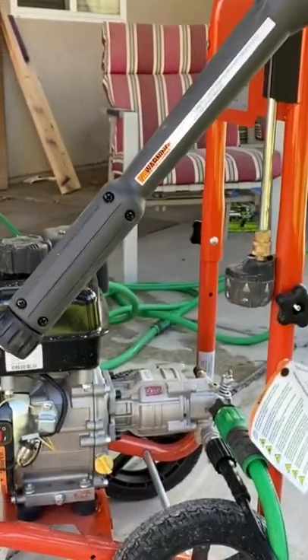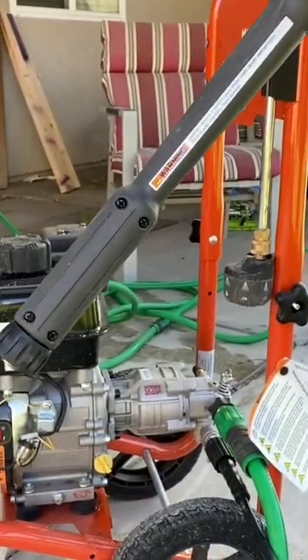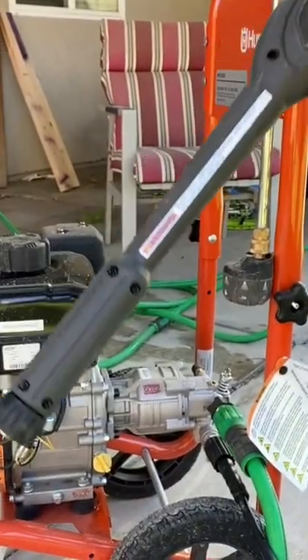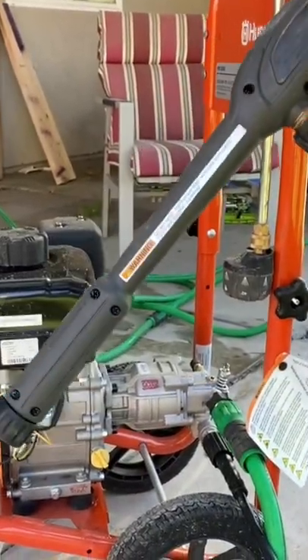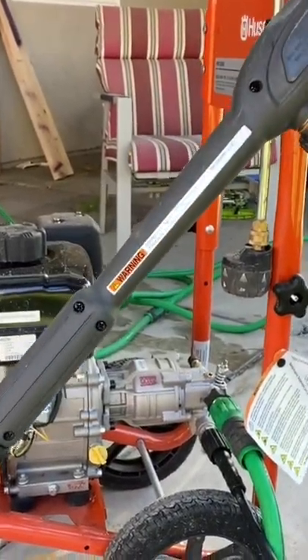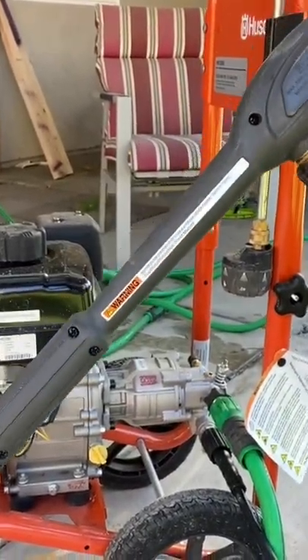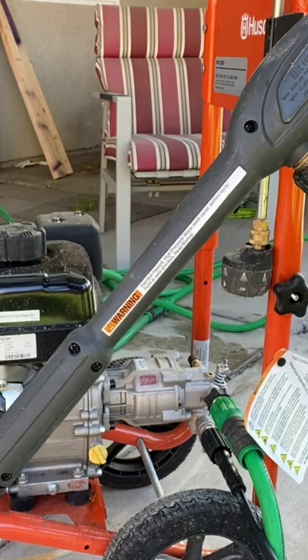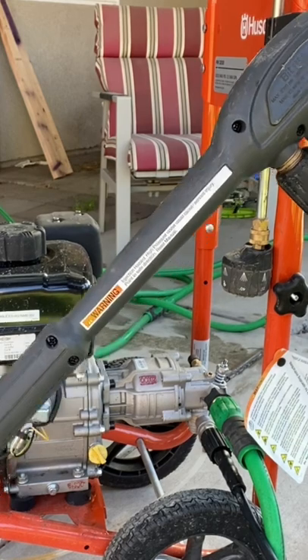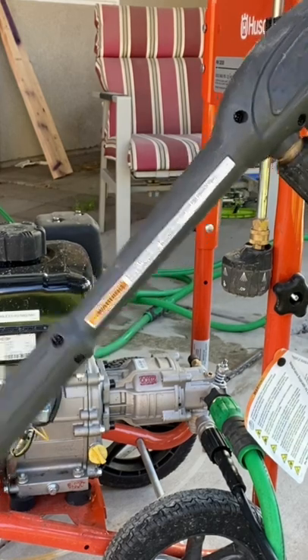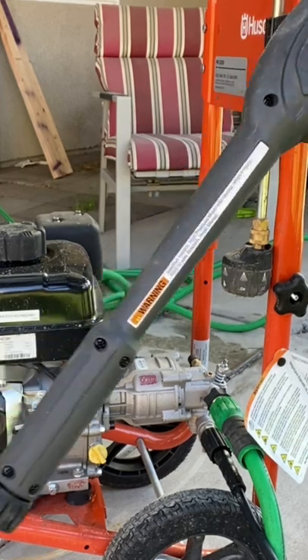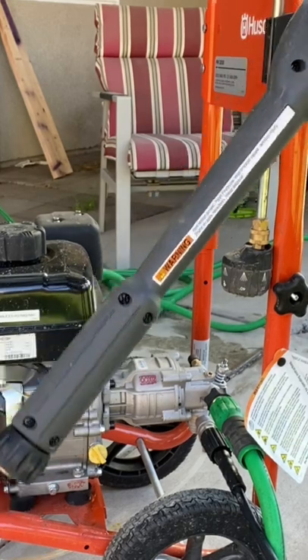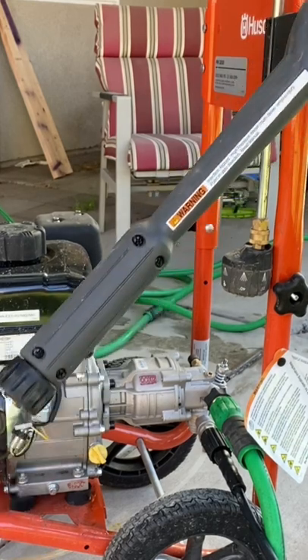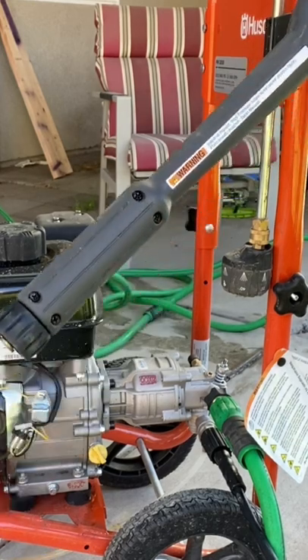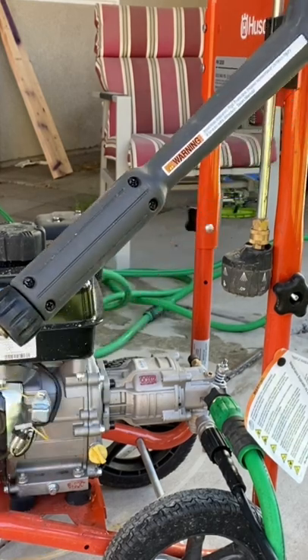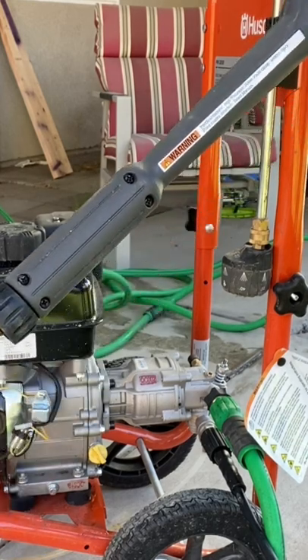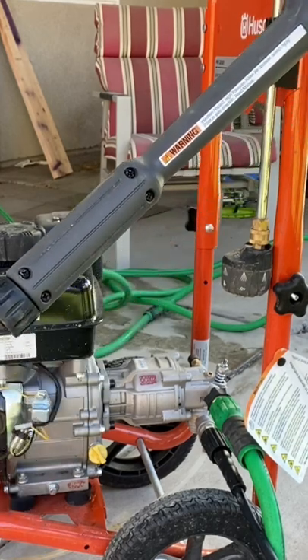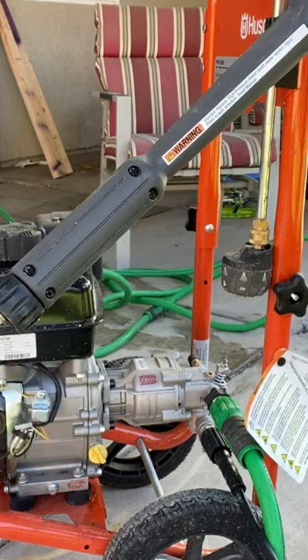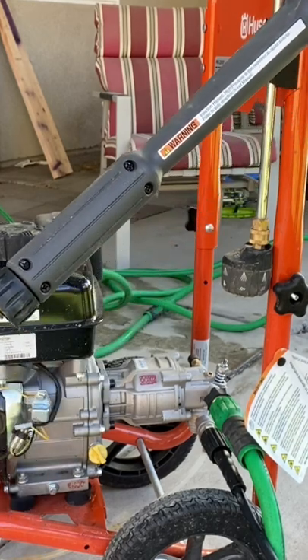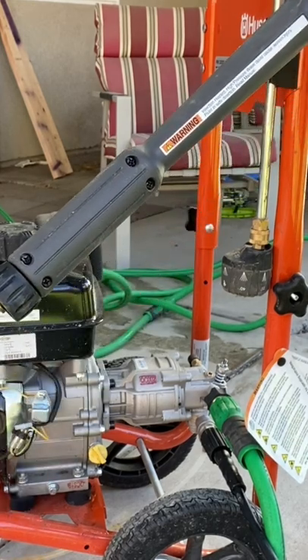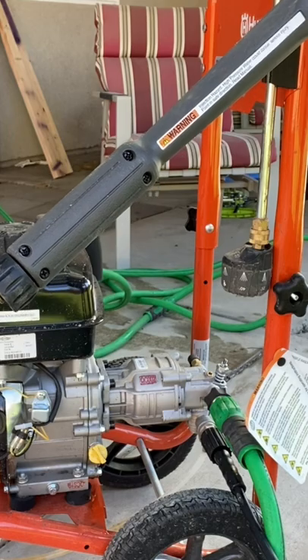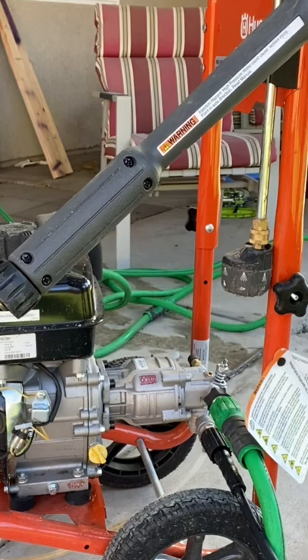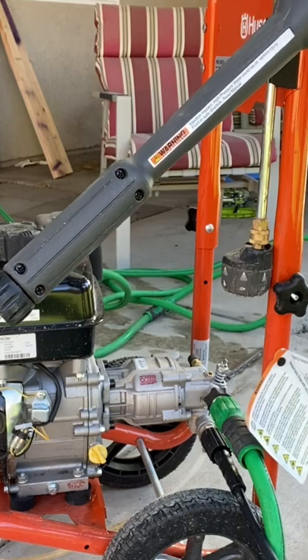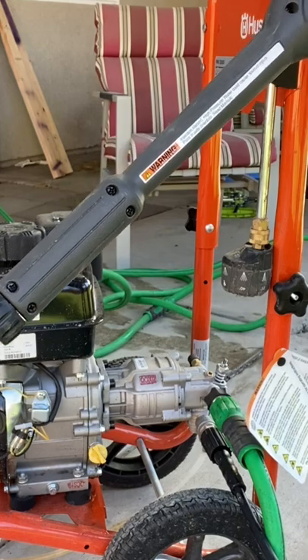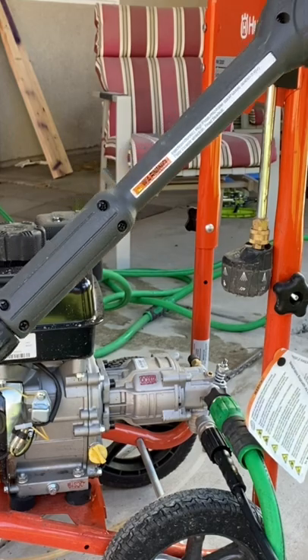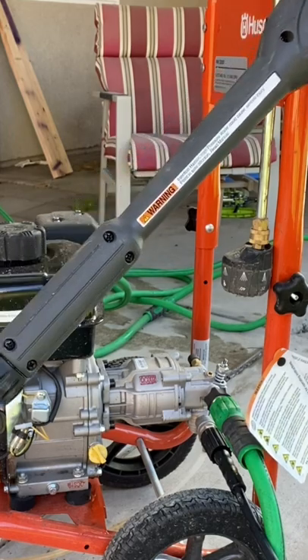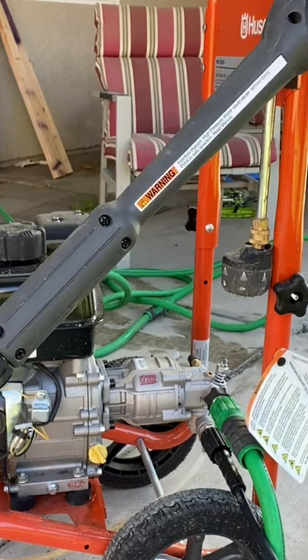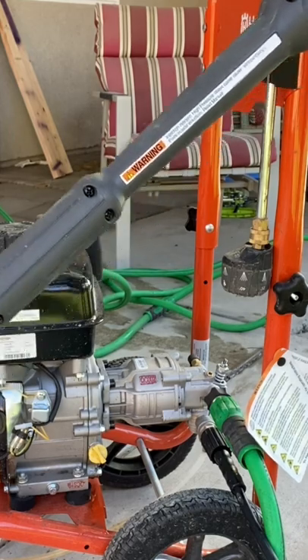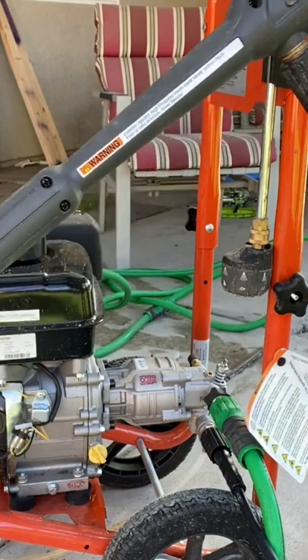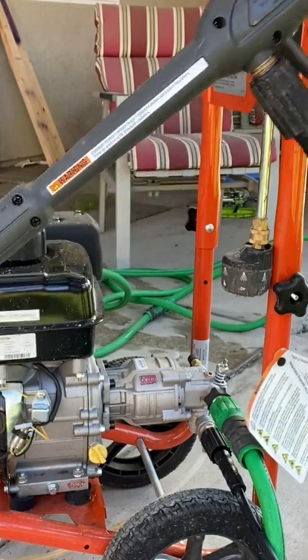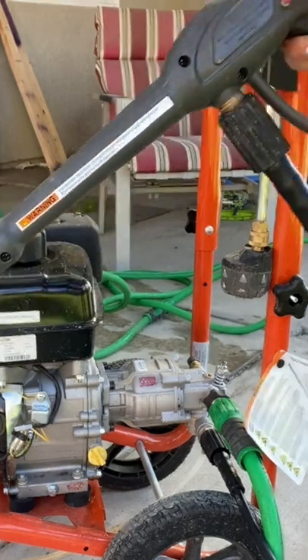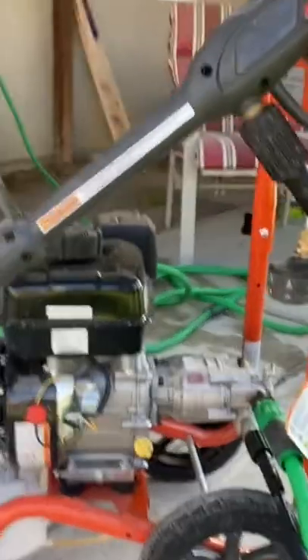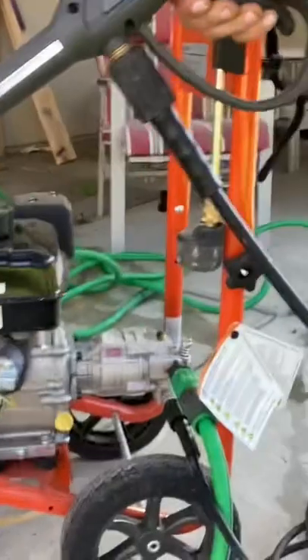Now that the hose is on, you will press the red button on the spray wand, pull the trigger, and hold it down for a little bit to bleed out any air in the hose. It is important to not skip this step because it can make the water pressure low.